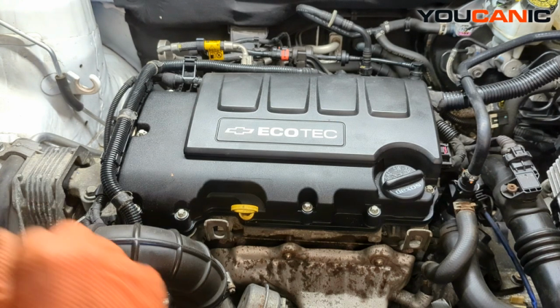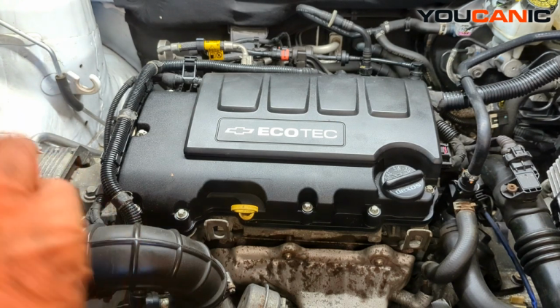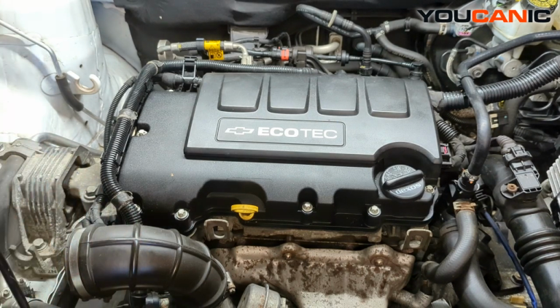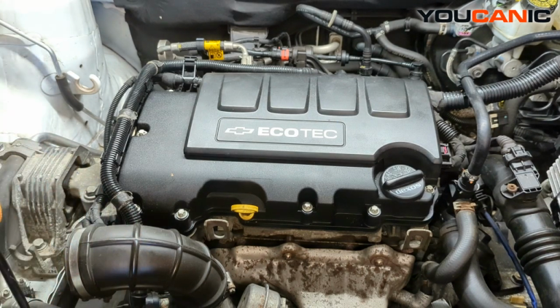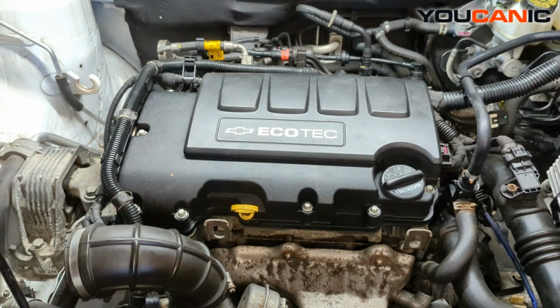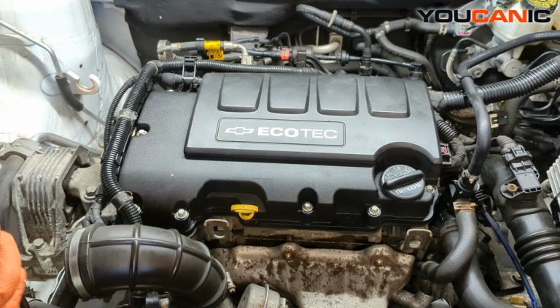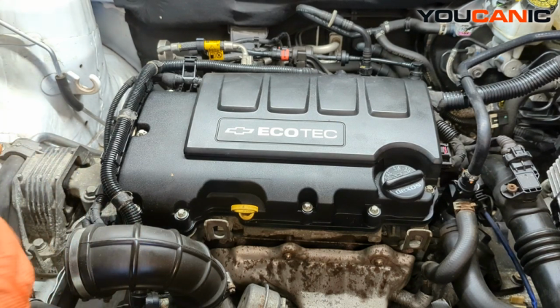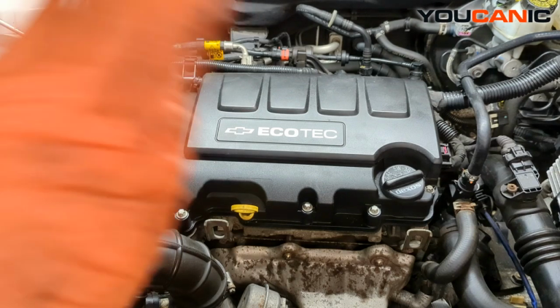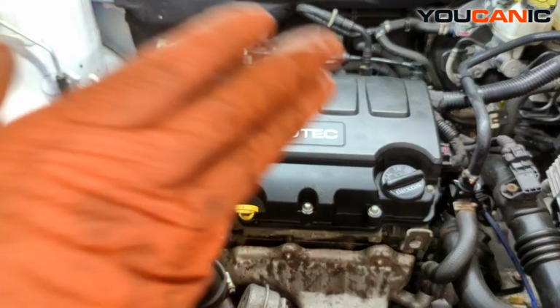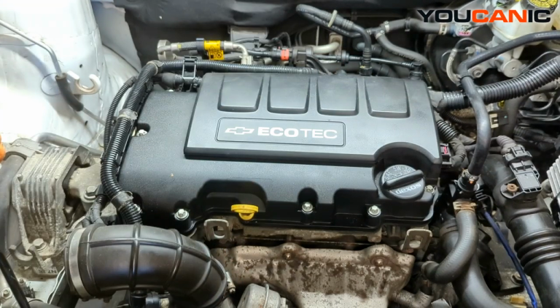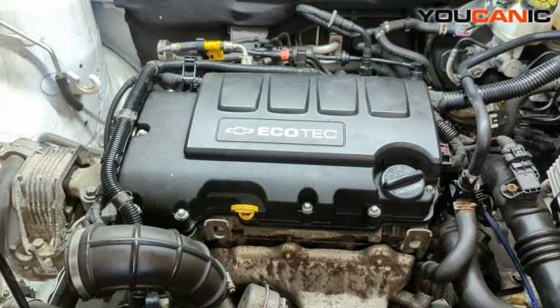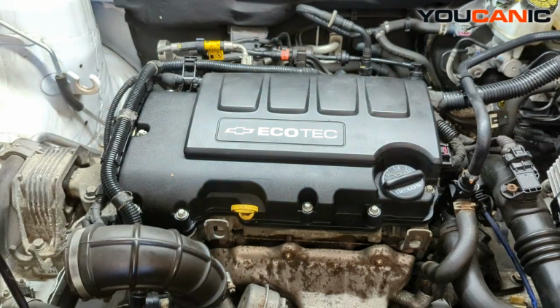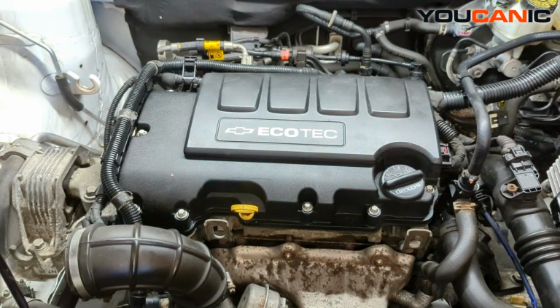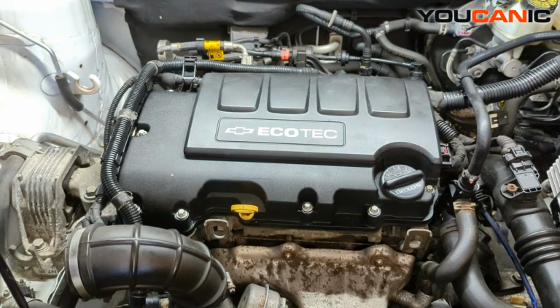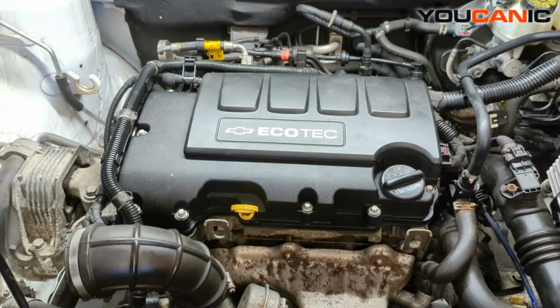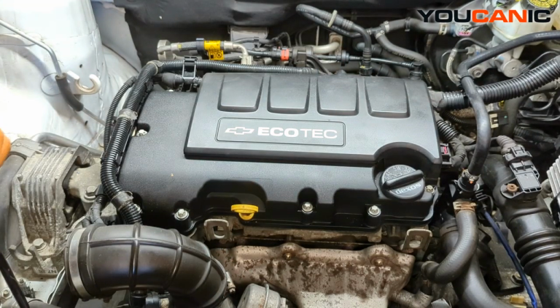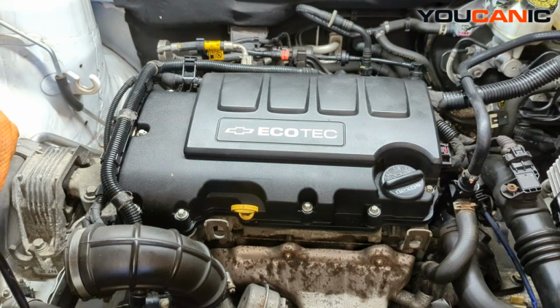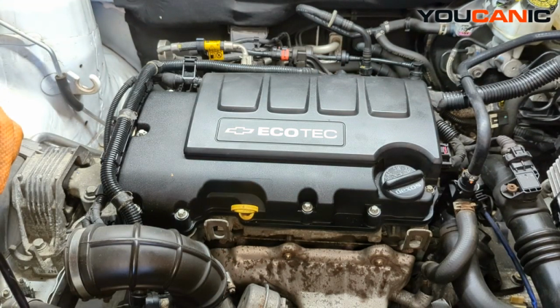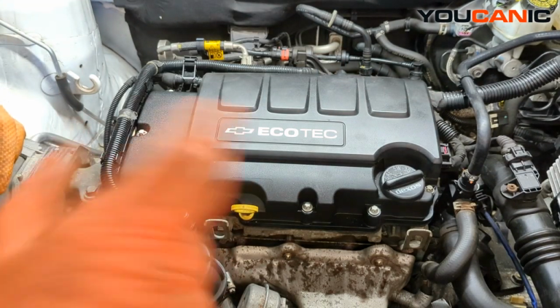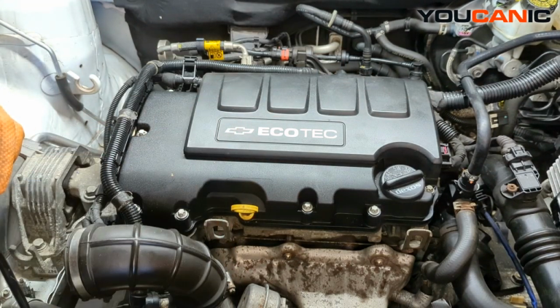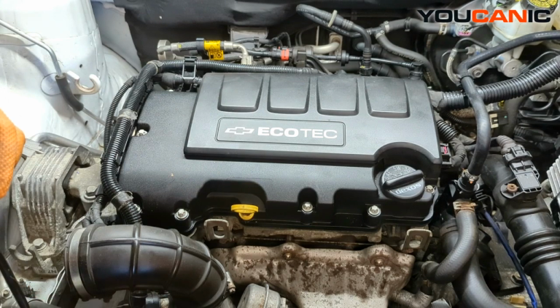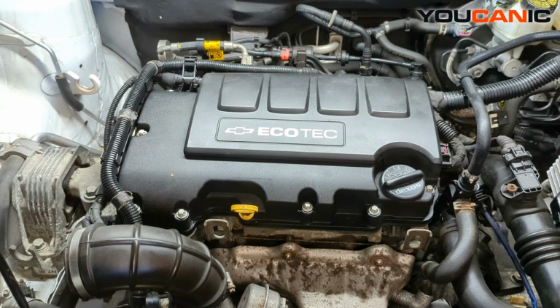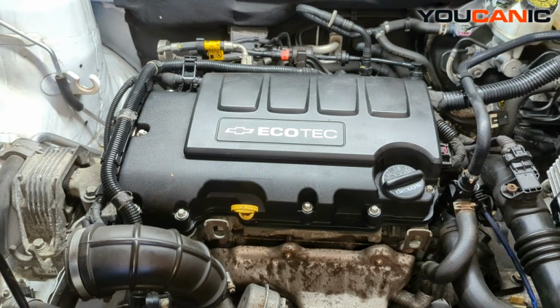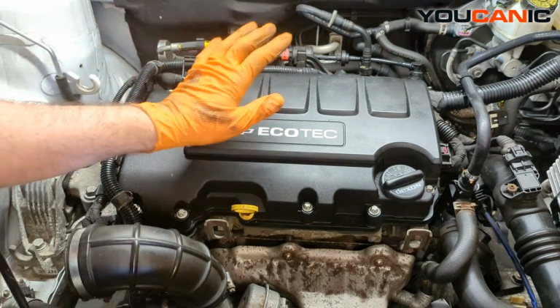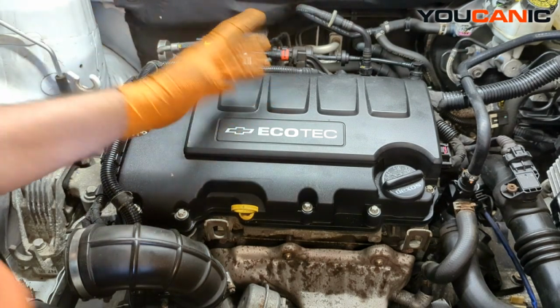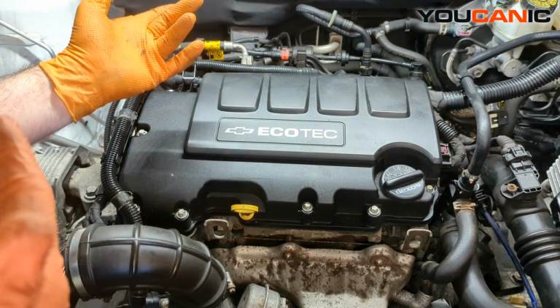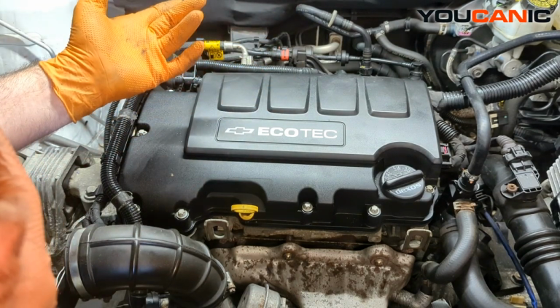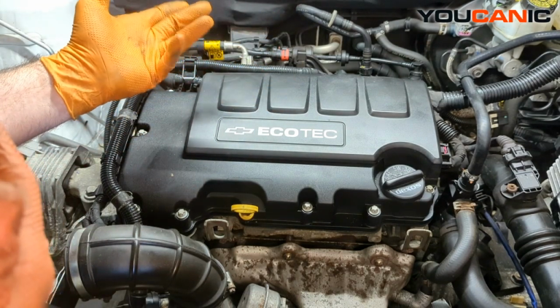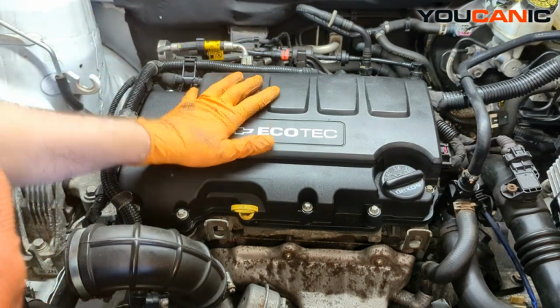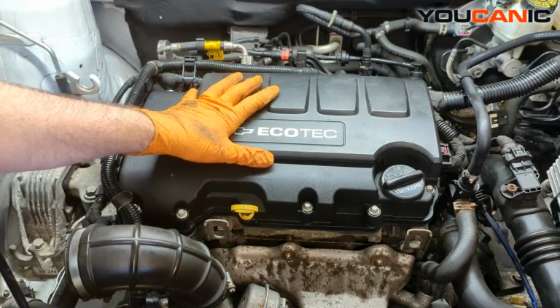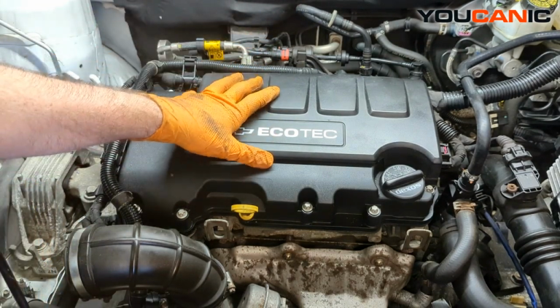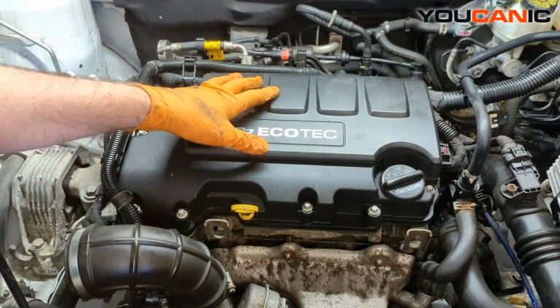To start, because we're doing anything with the electrical, we've disconnected our negative battery cable and have that set aside so it won't connect. Now we have access to do the work.